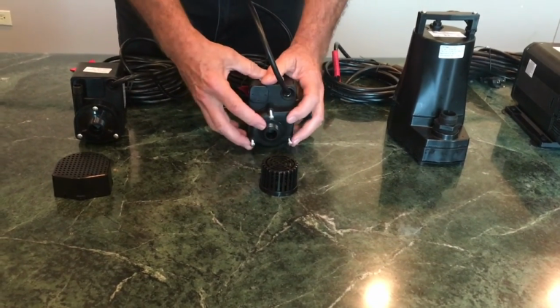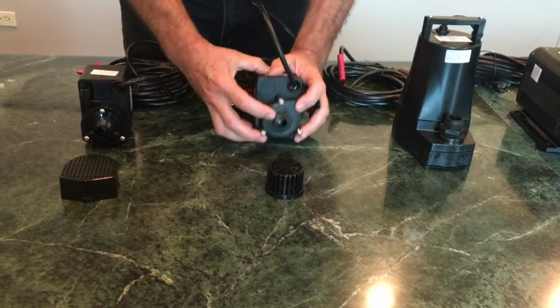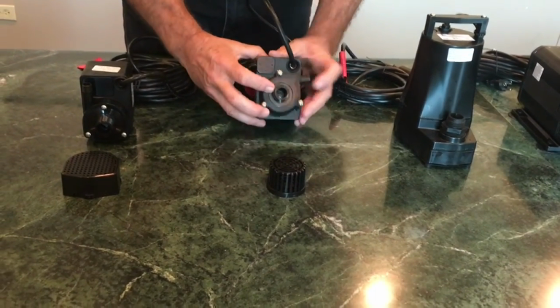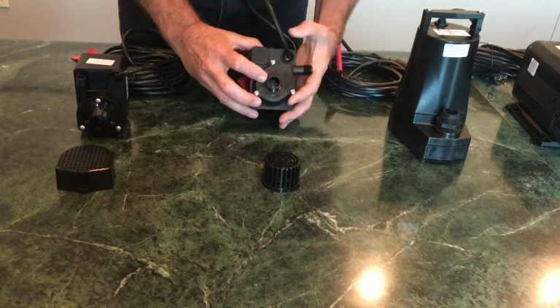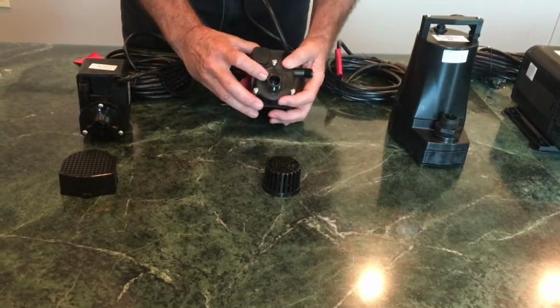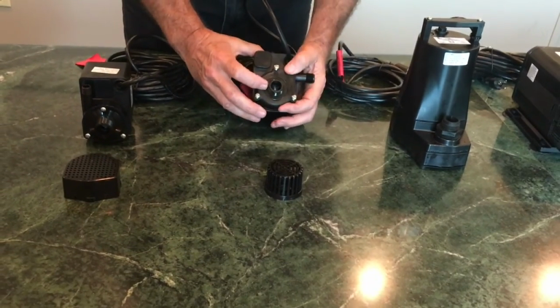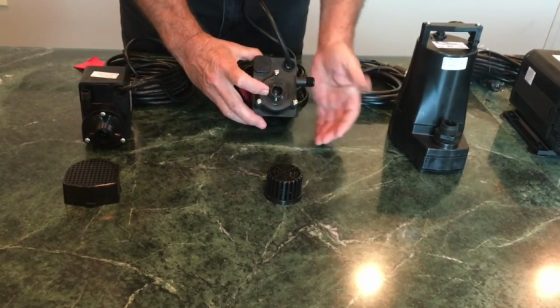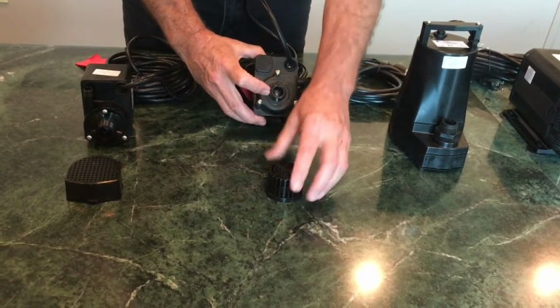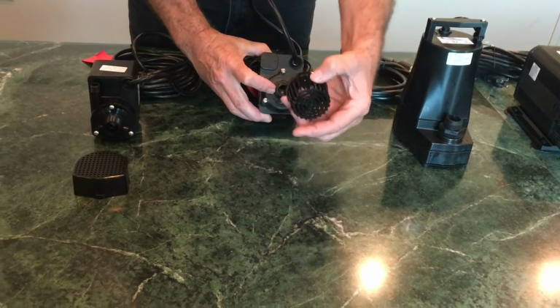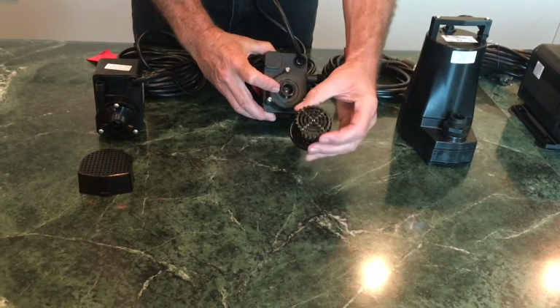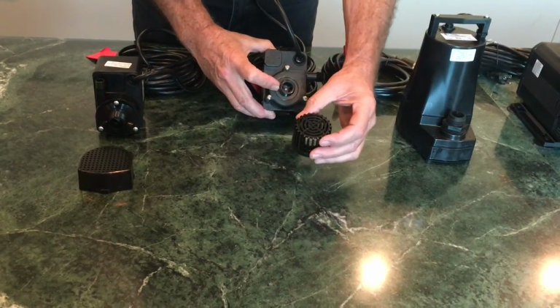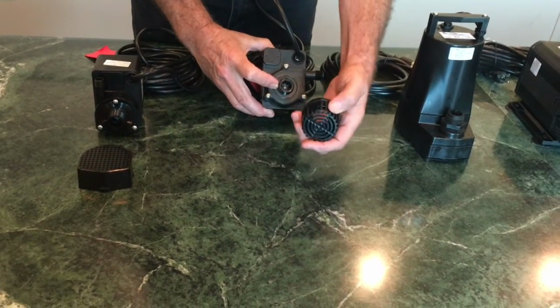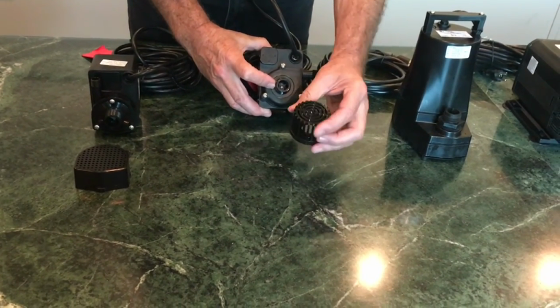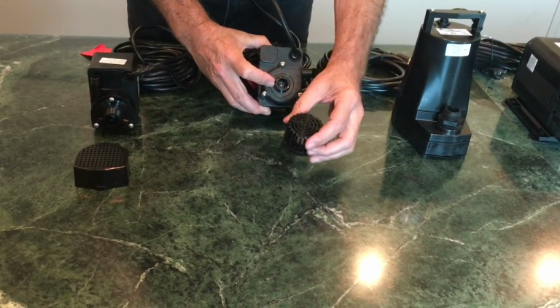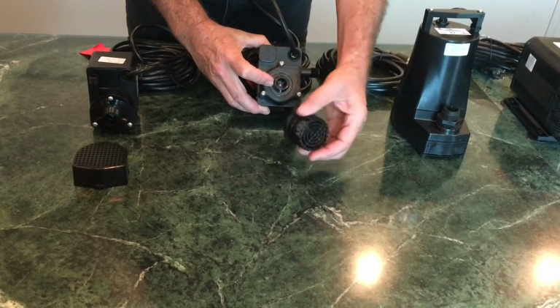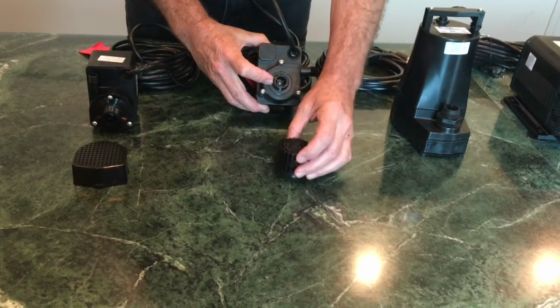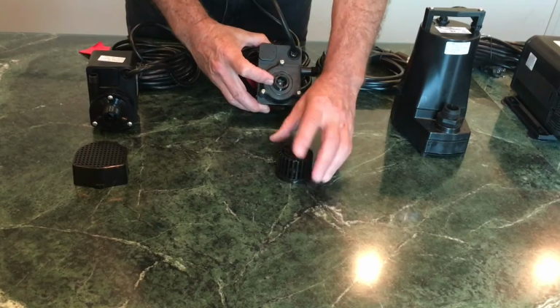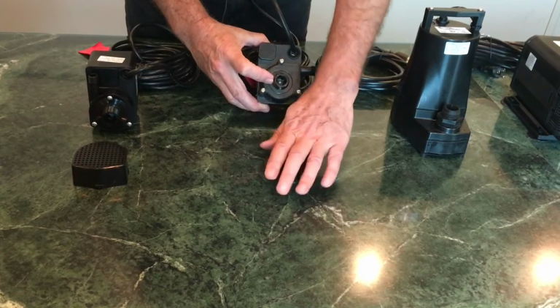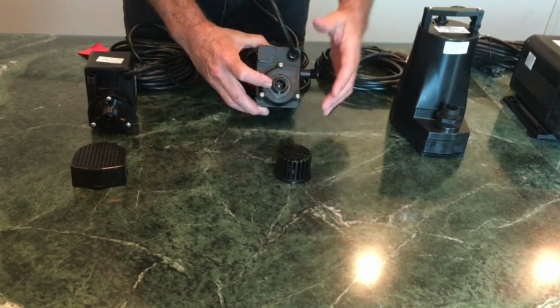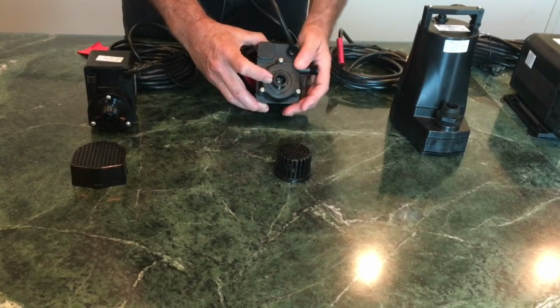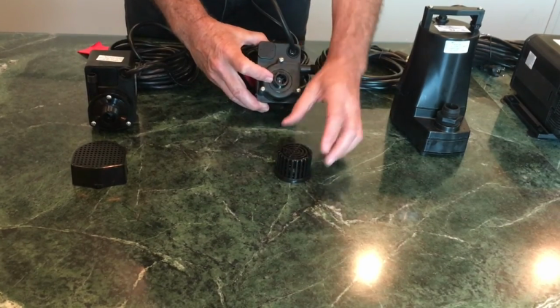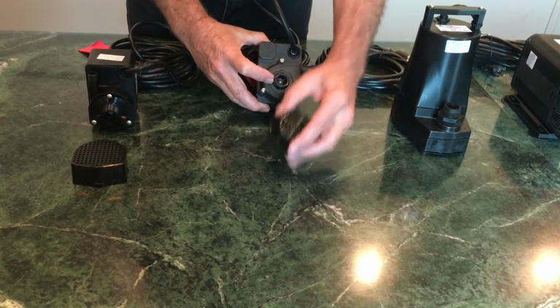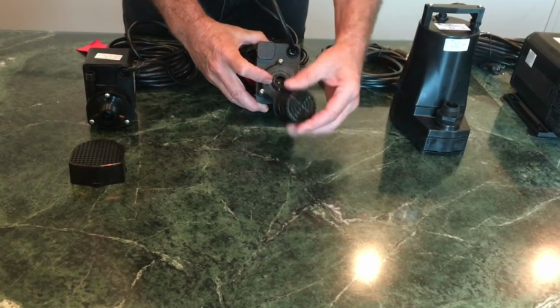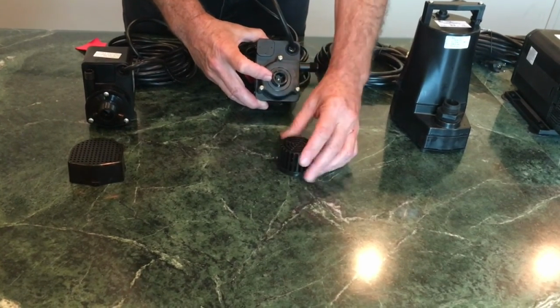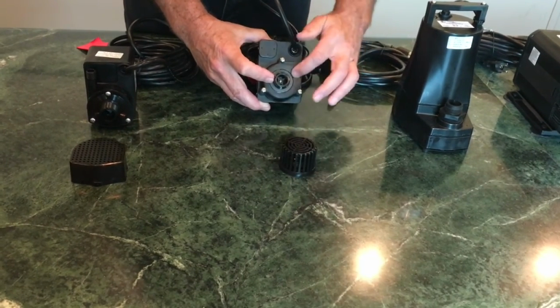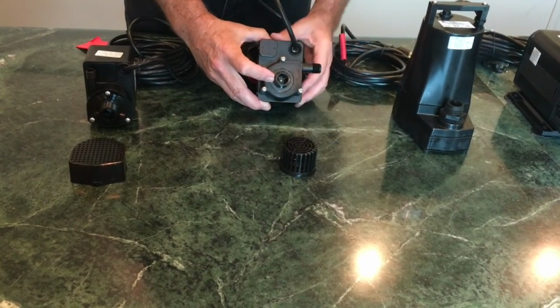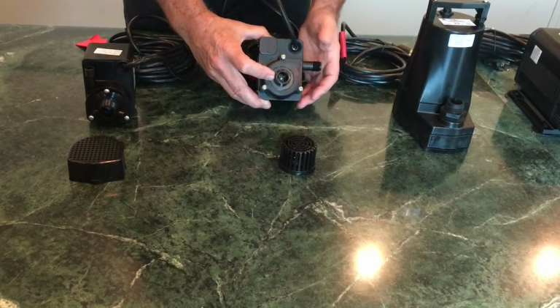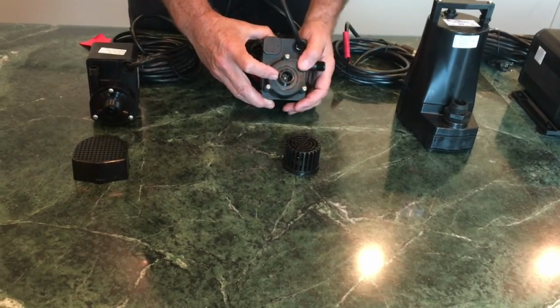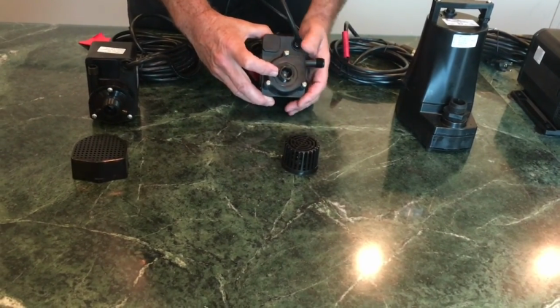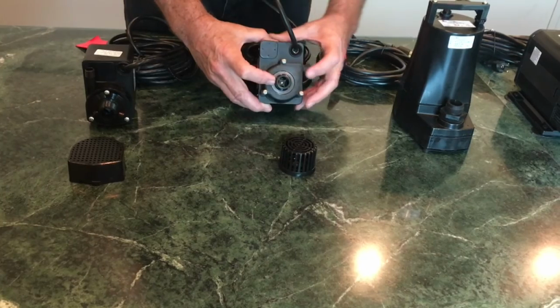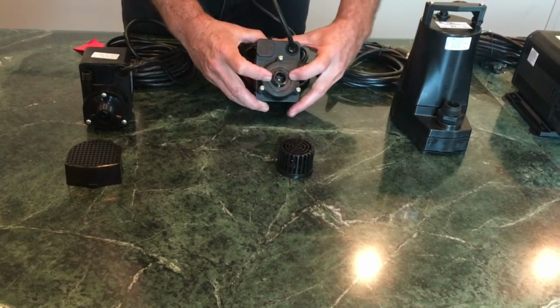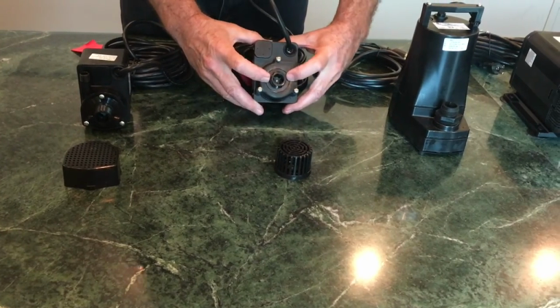If the pre-filter is the only problem — because it could be obstructed with leaves, sticks, and debris just causing no water to get to the pump — then you may be done.